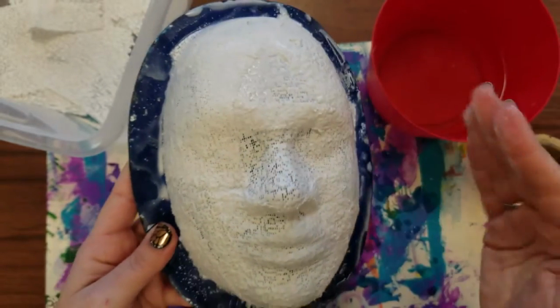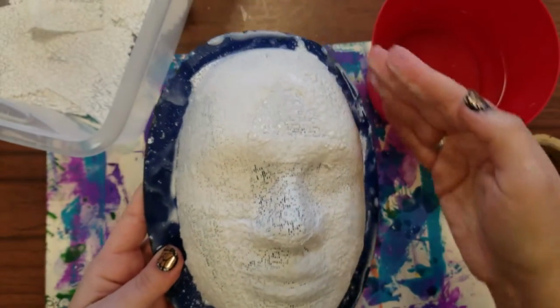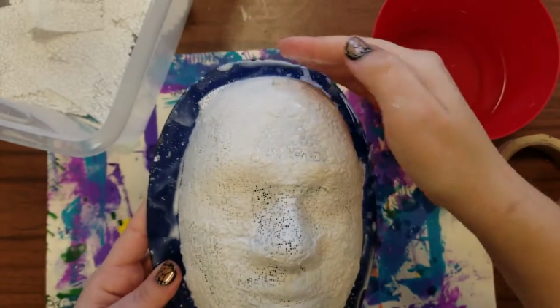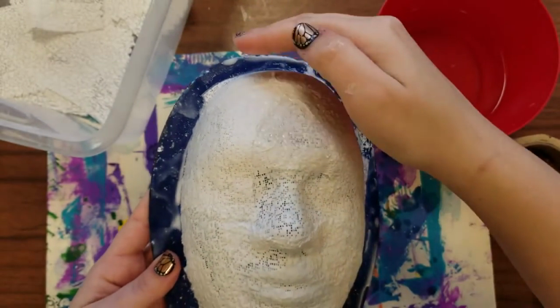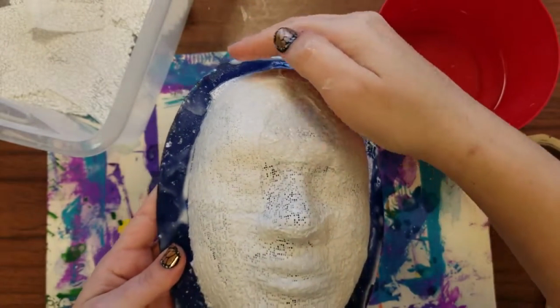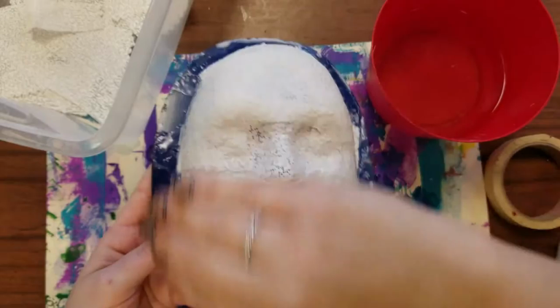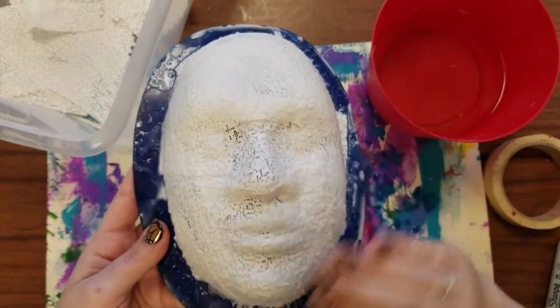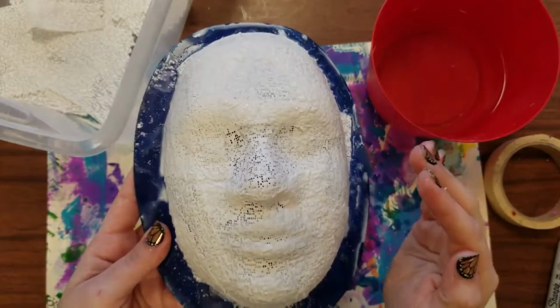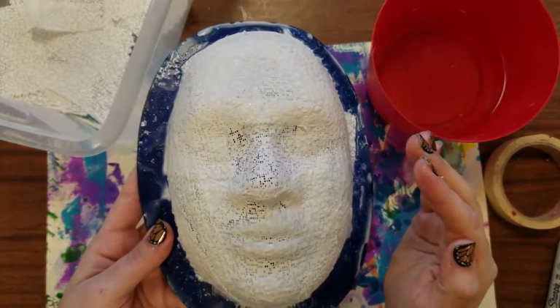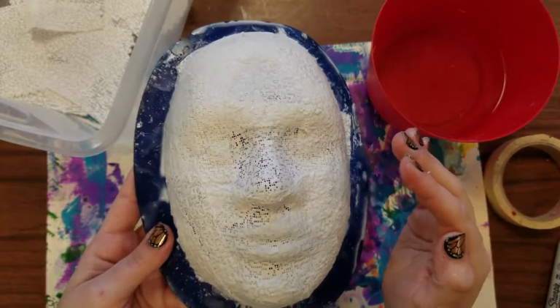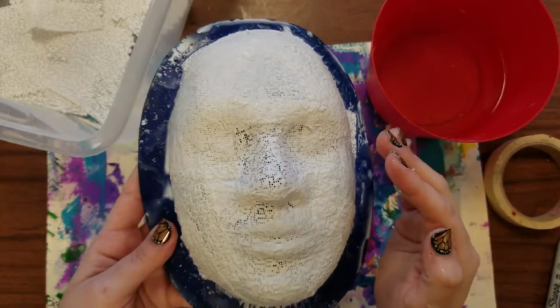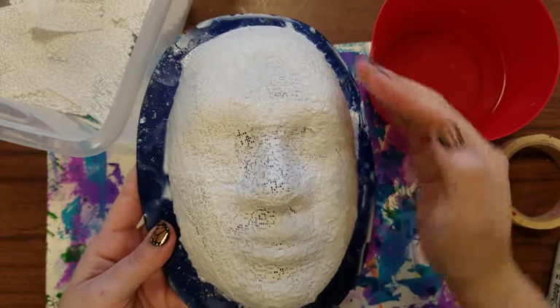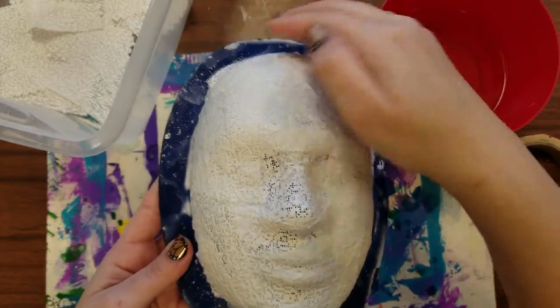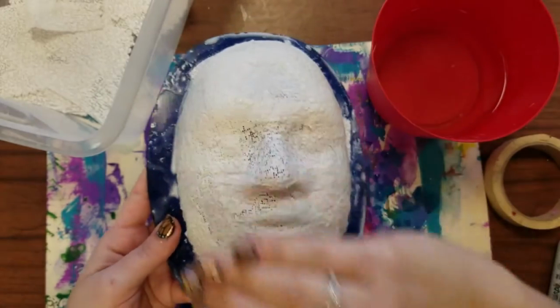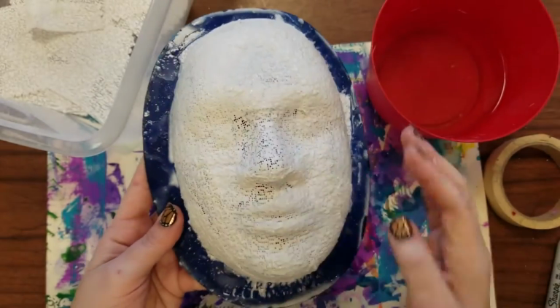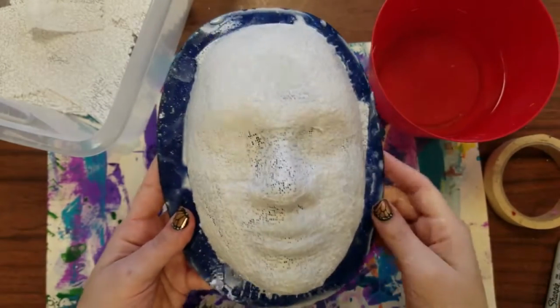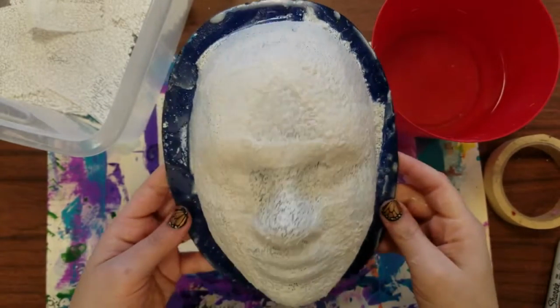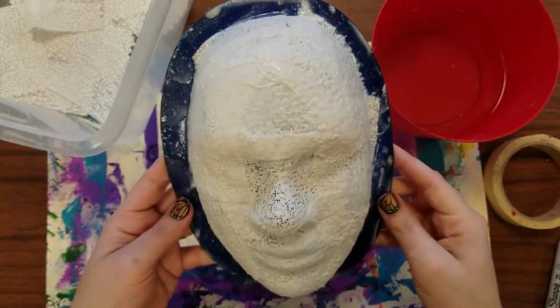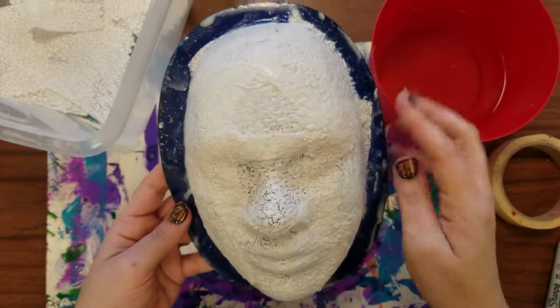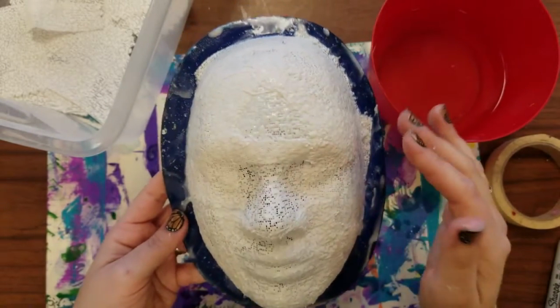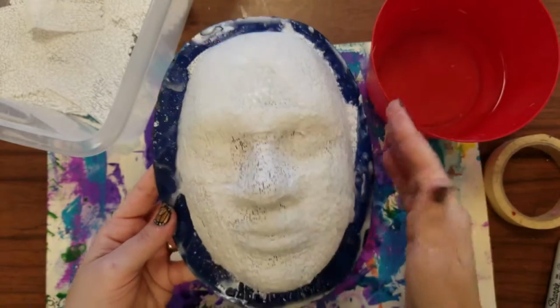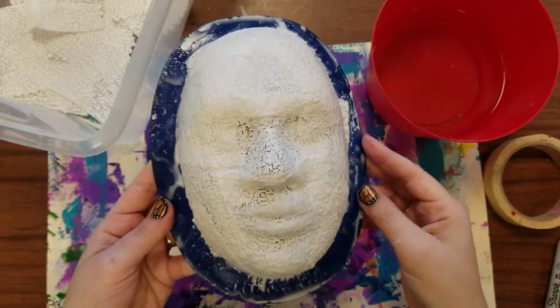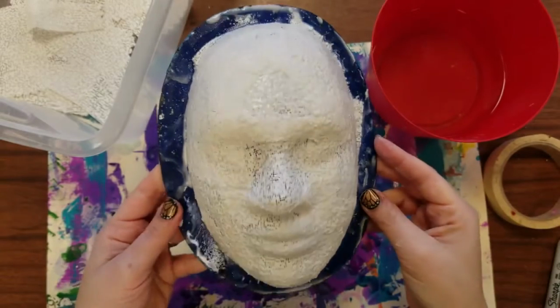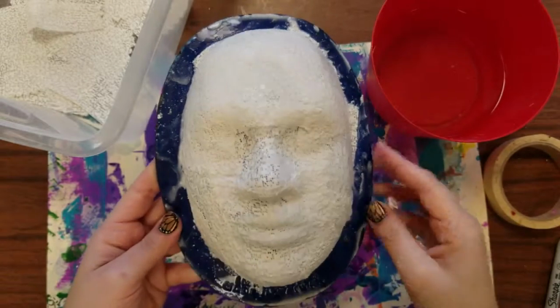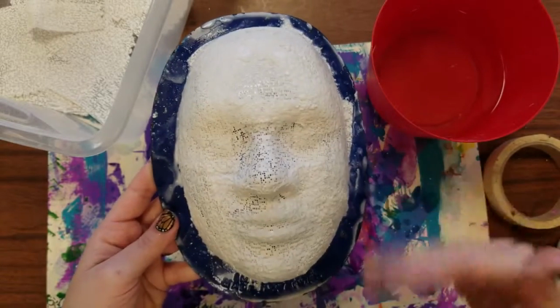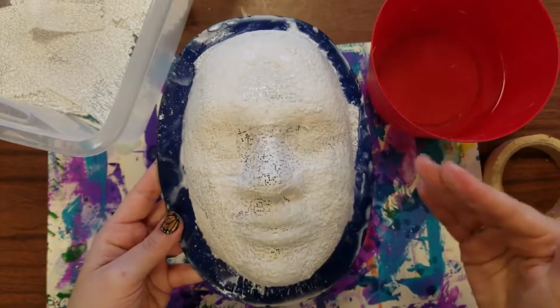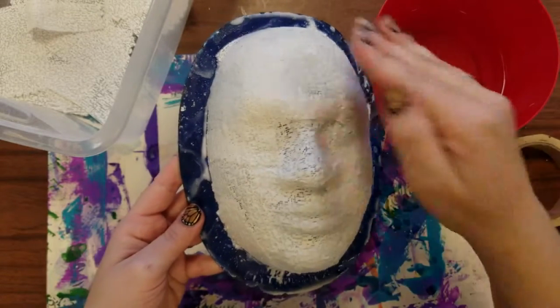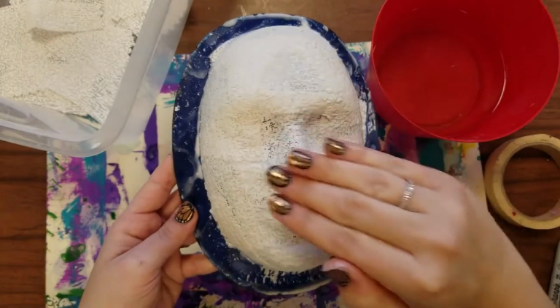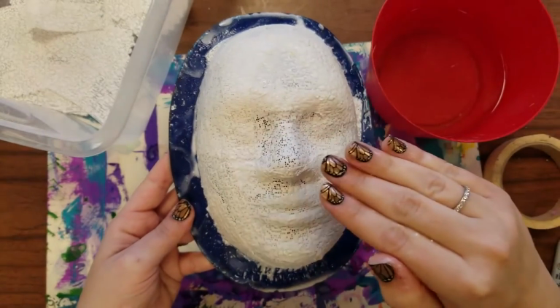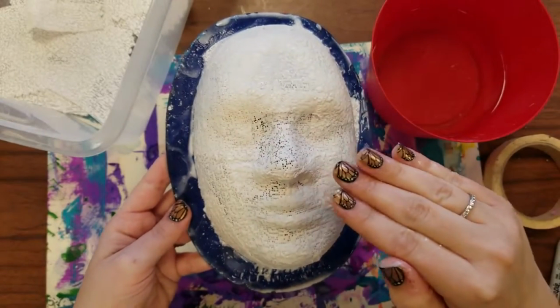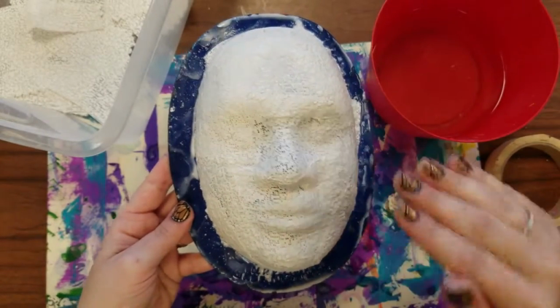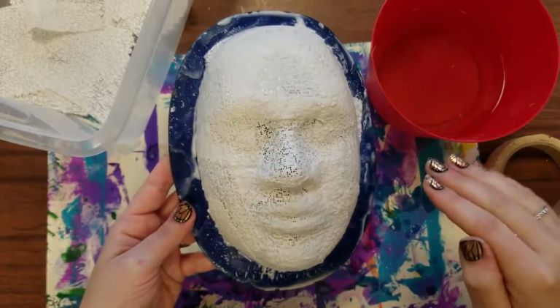Then you're going to cover it a second time and a third time. You'll have to work a little quickly, but after the first layer it's easier to get going.